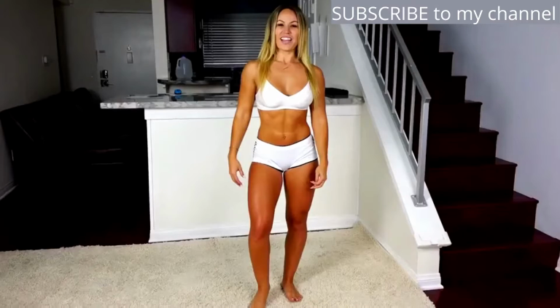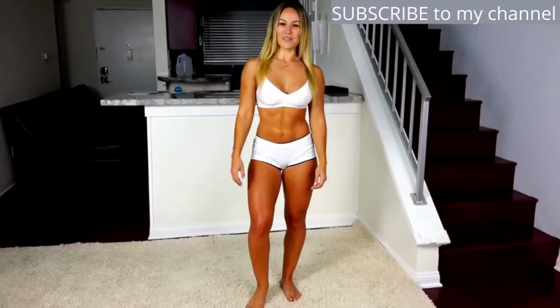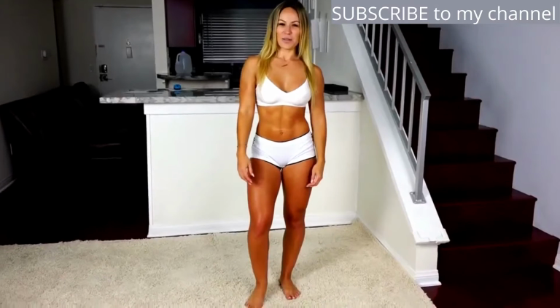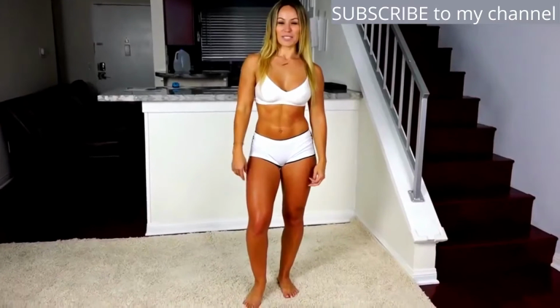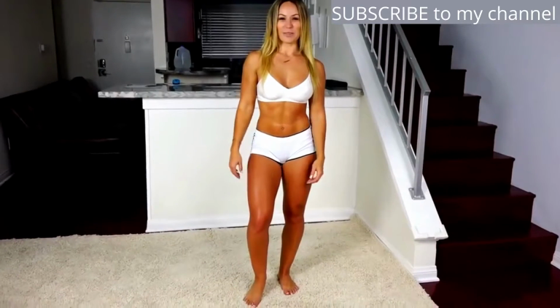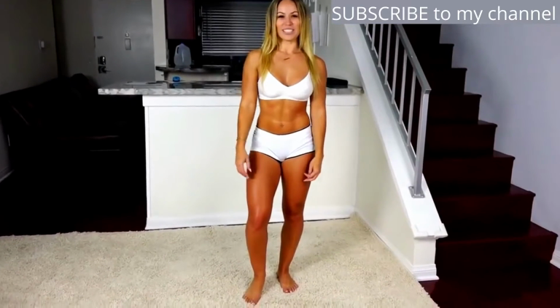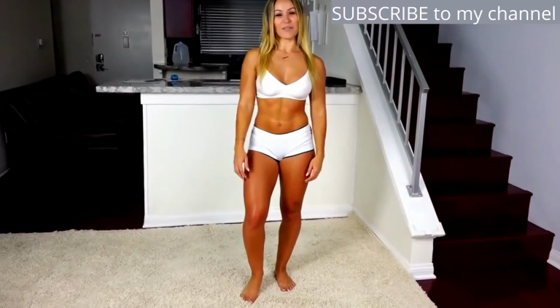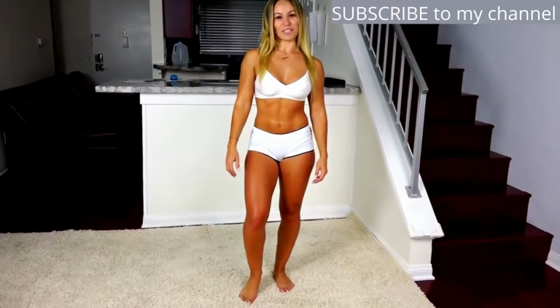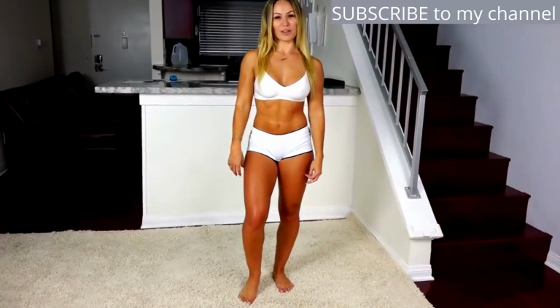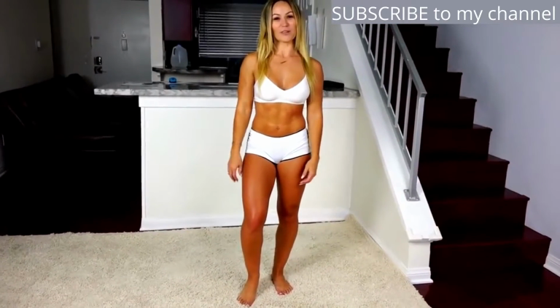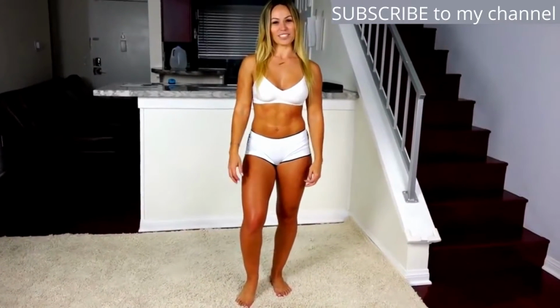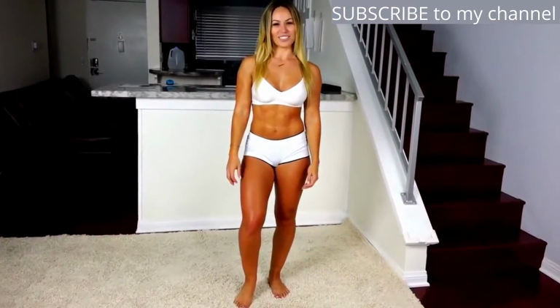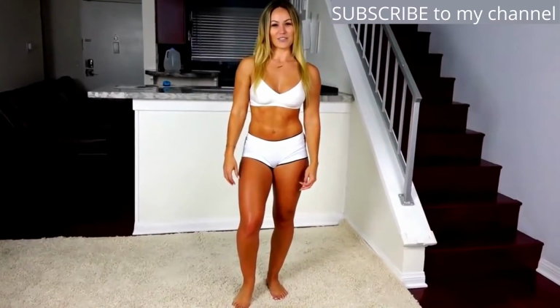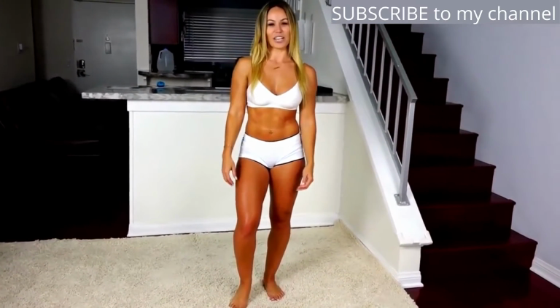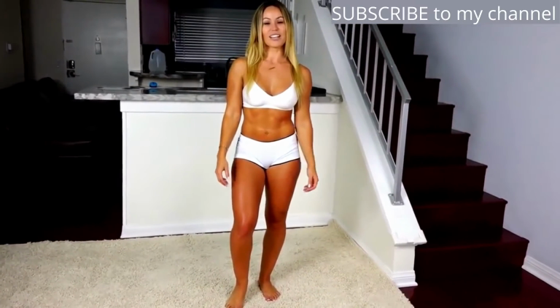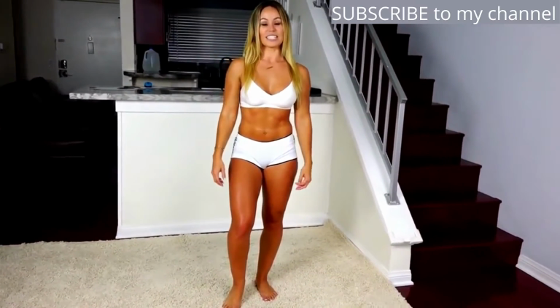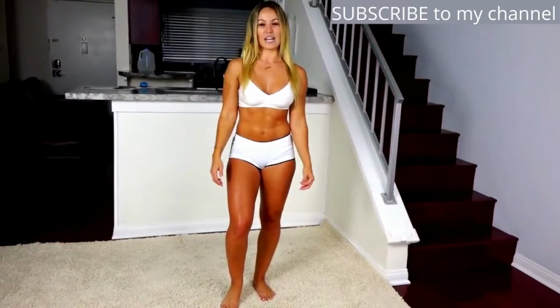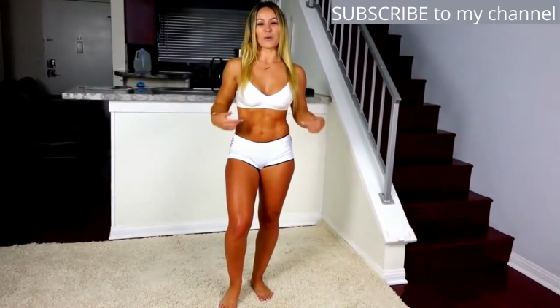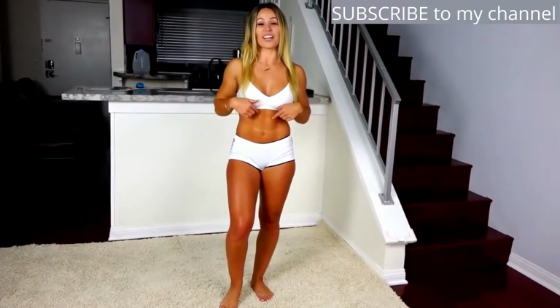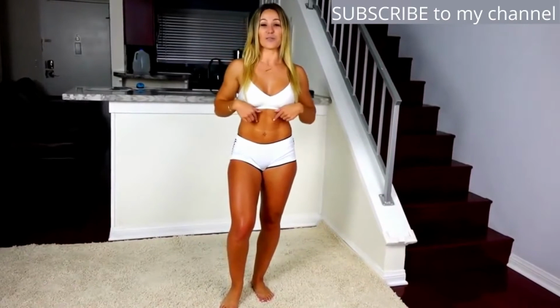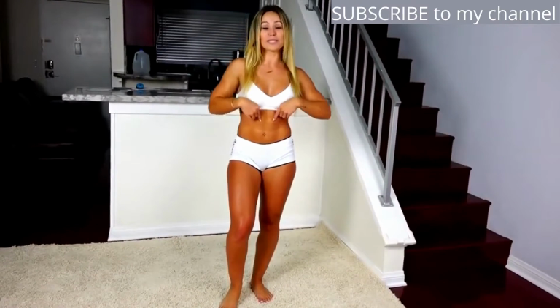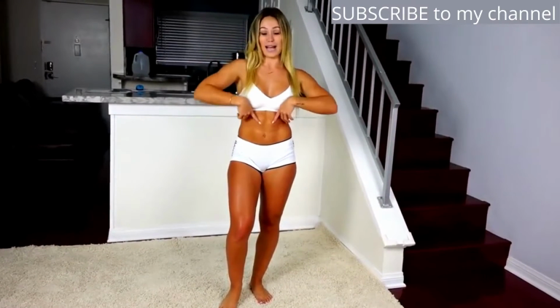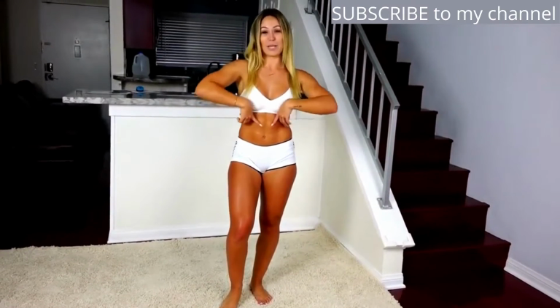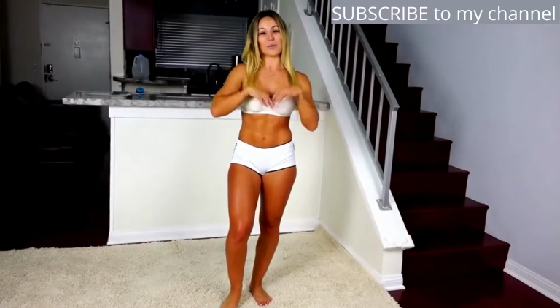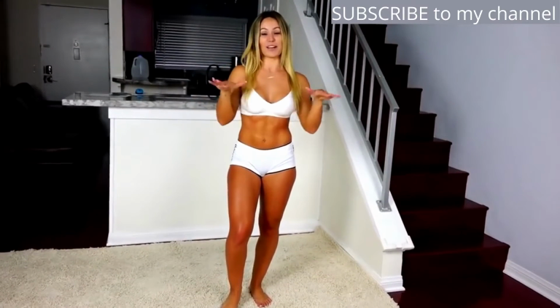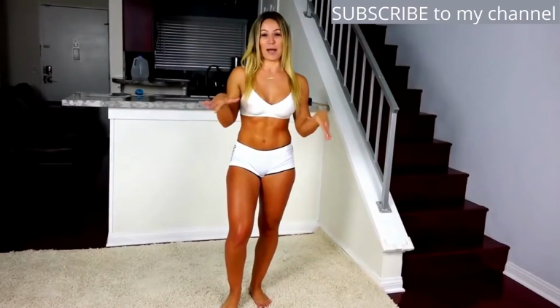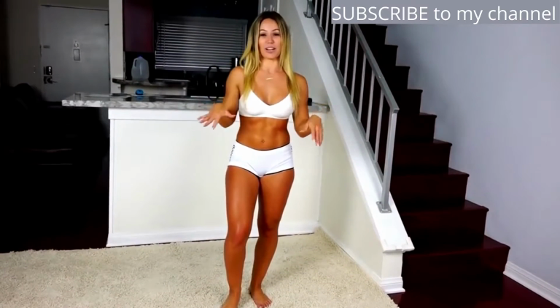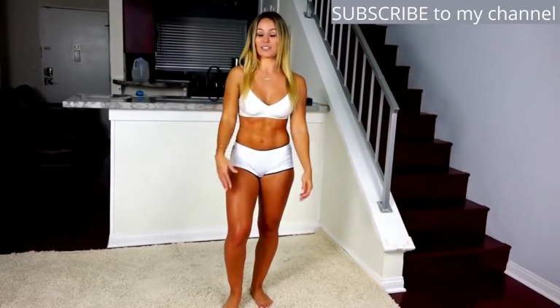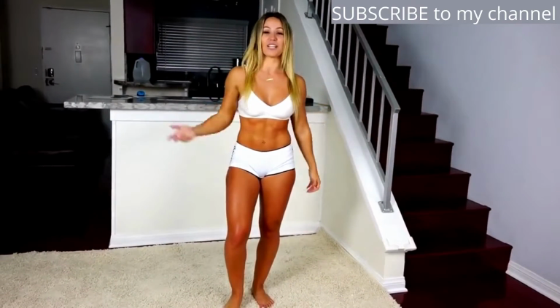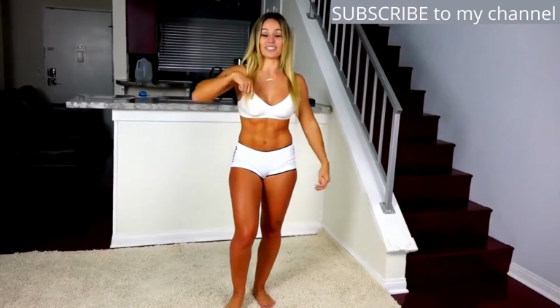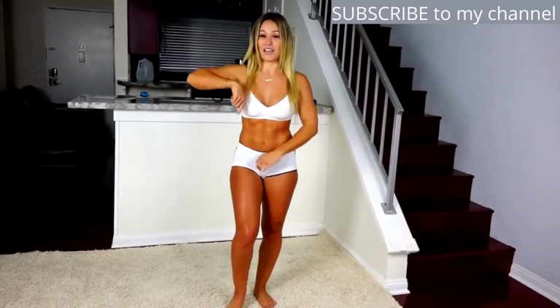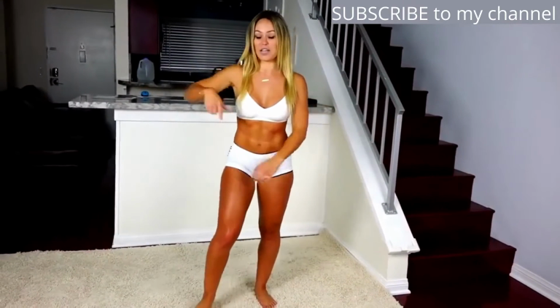Hey everyone, my name is Tamara Dee and I'm a fitness model from Los Angeles, California. Today we're going to get ripped abs with my awesome ab workout. So if you're ready, let's dive in.